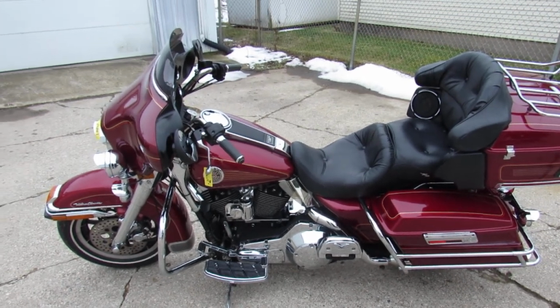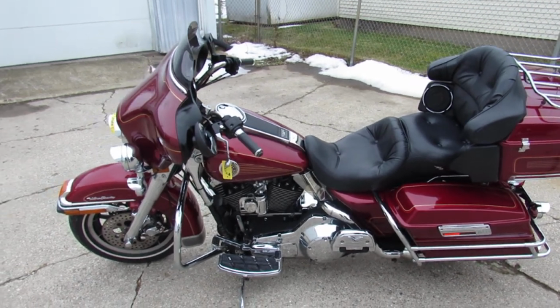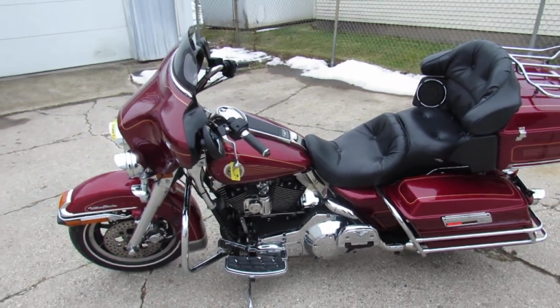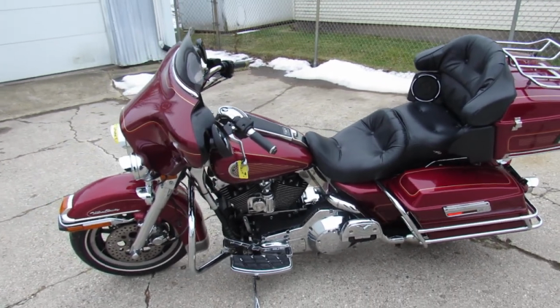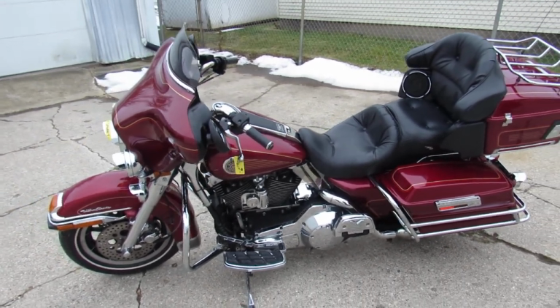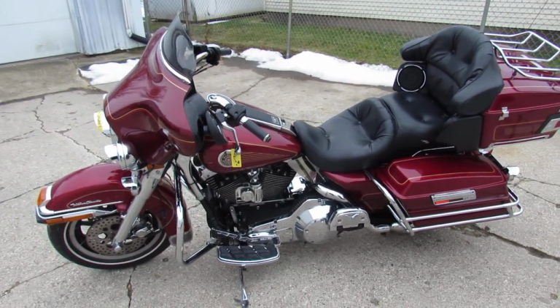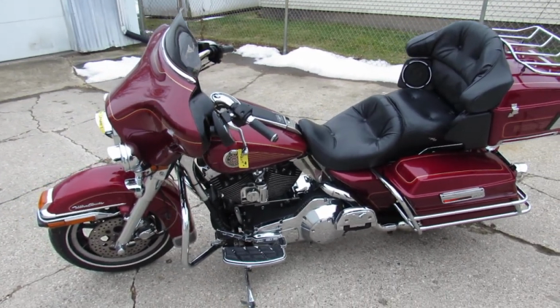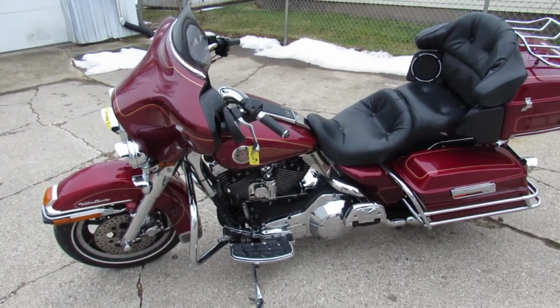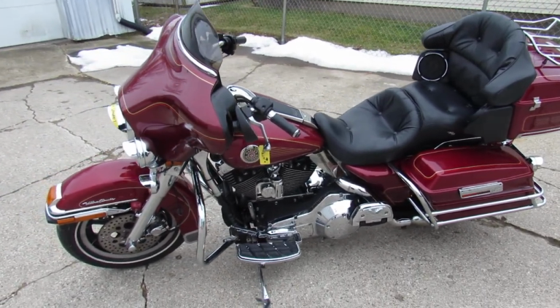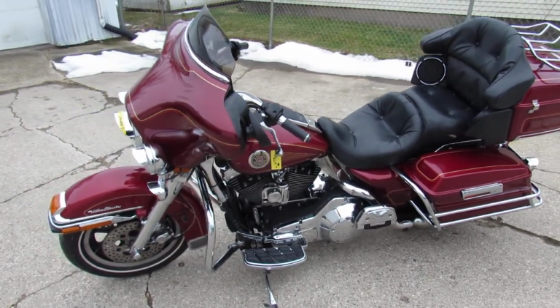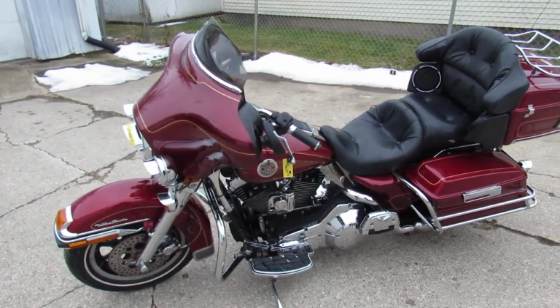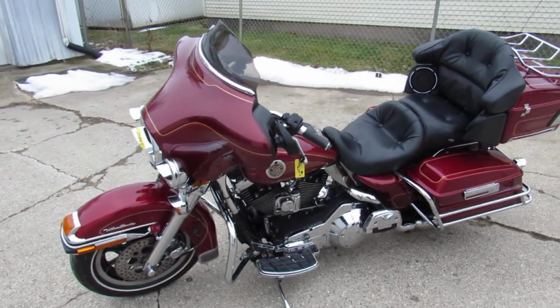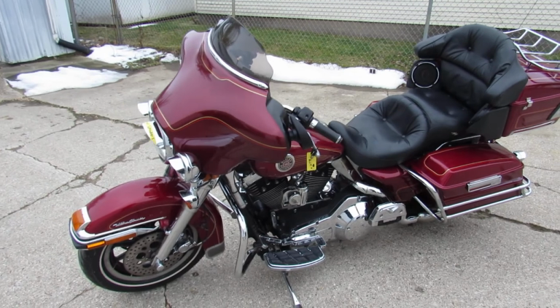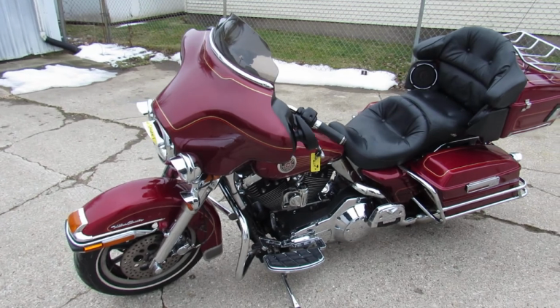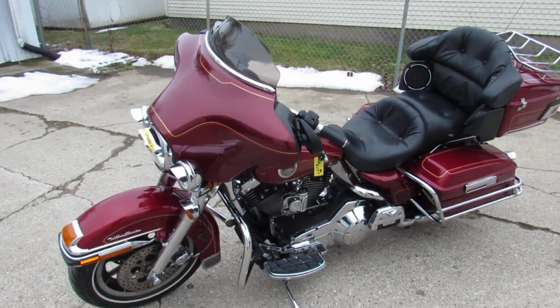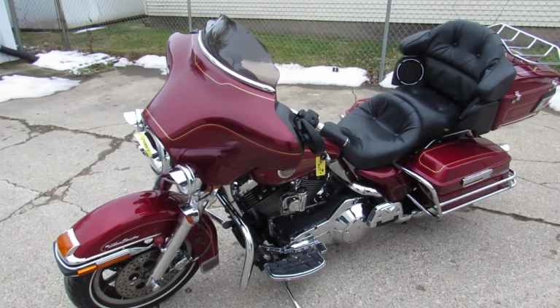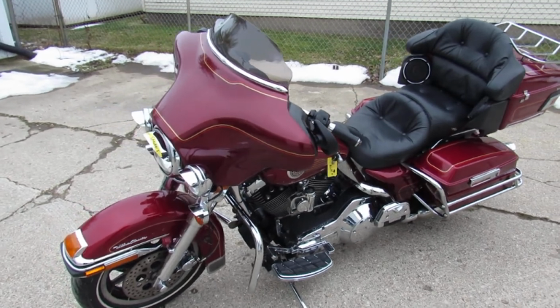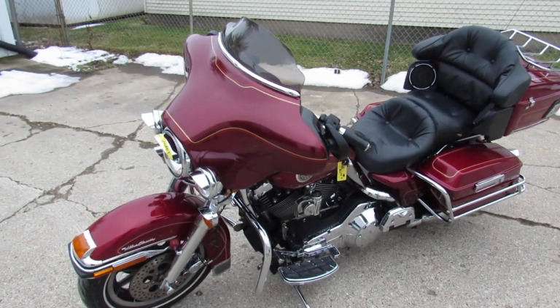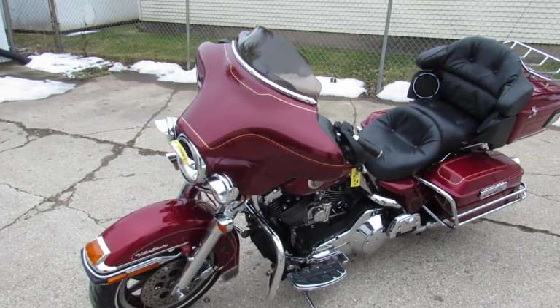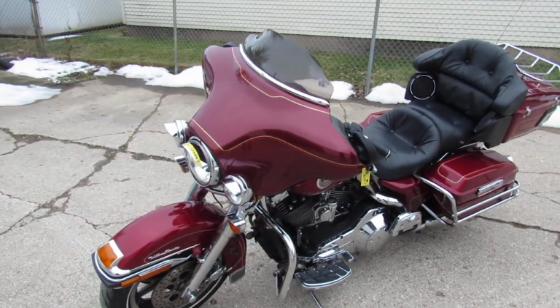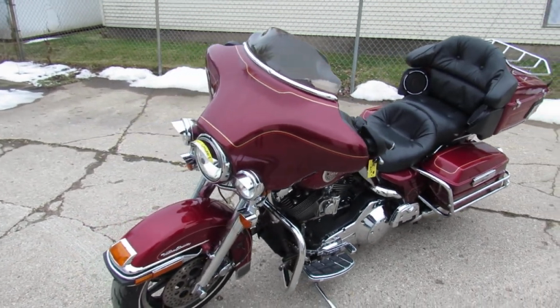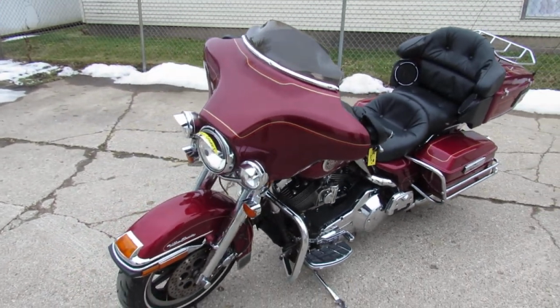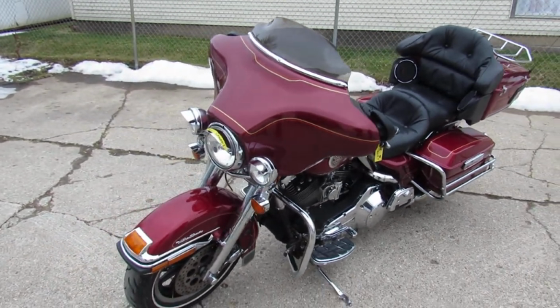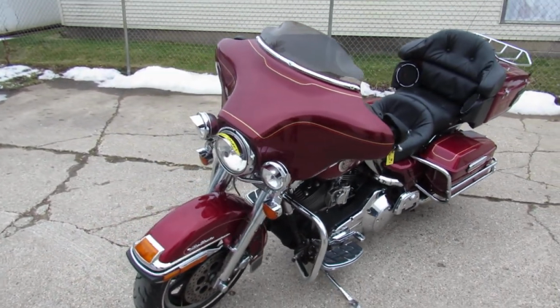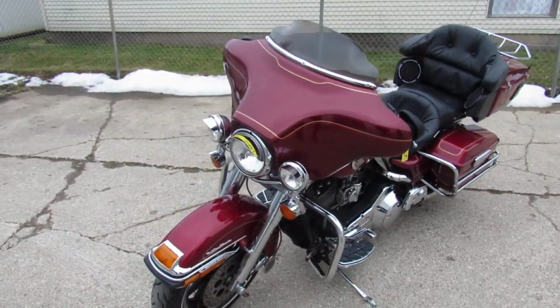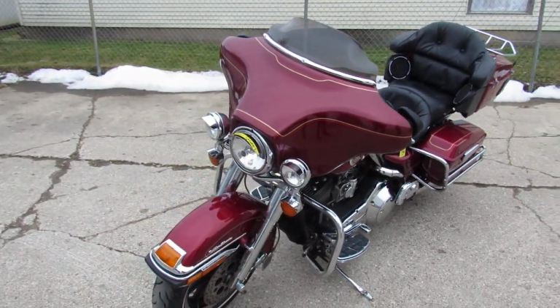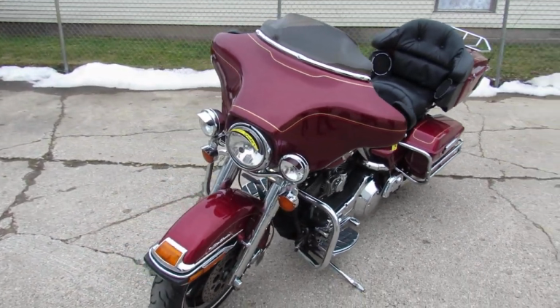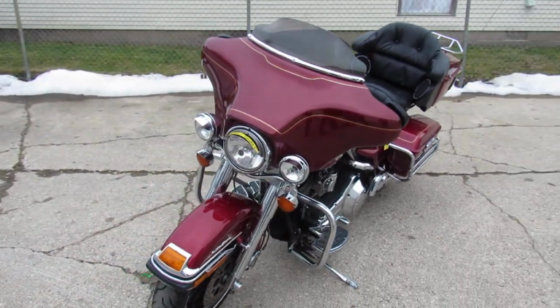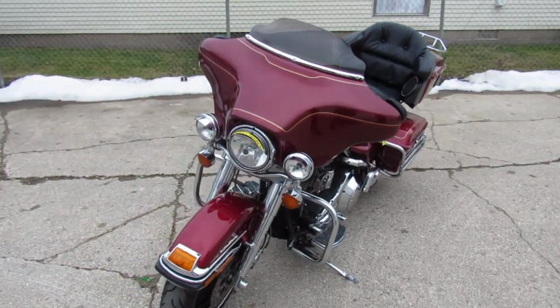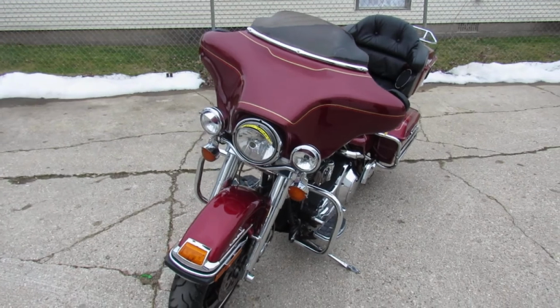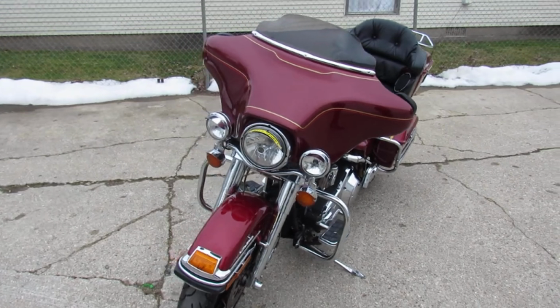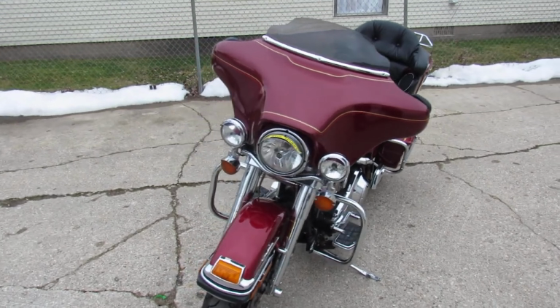Hey guys, ApprovalPowerSports.com here doing some videos on the used Harley-Davidsons. Over 75, 80, 90, probably 100 ultra classics to choose from in the showroom.